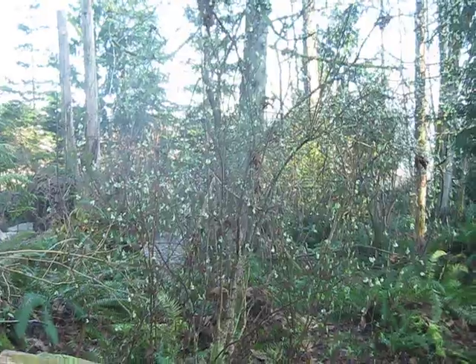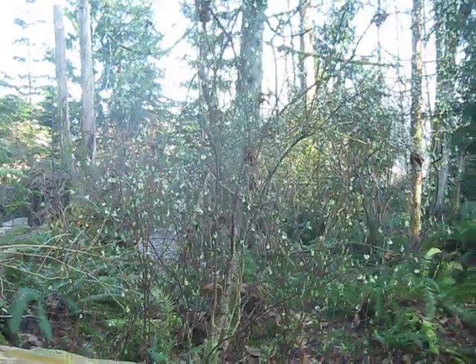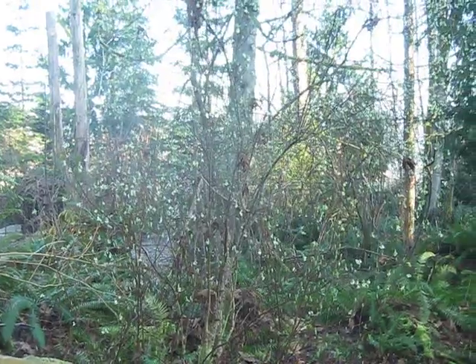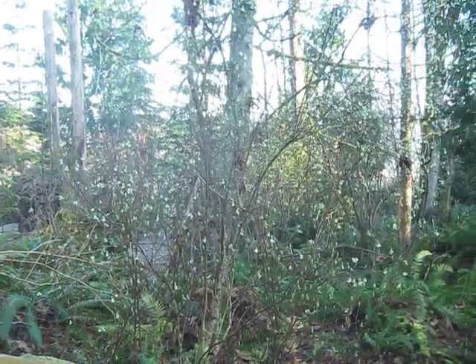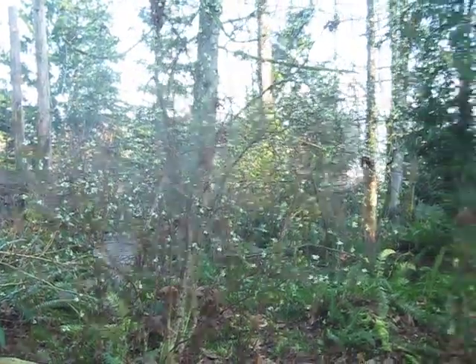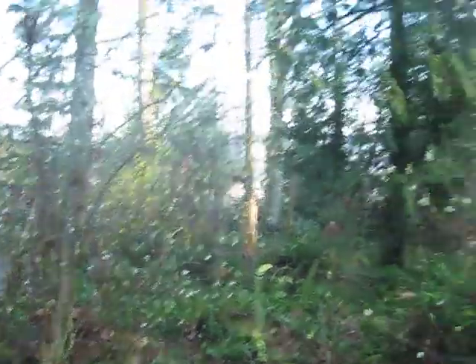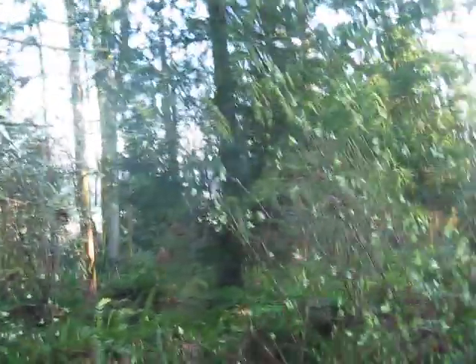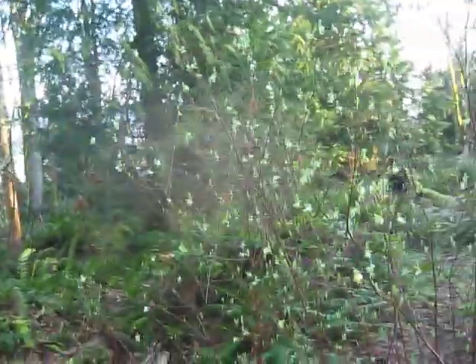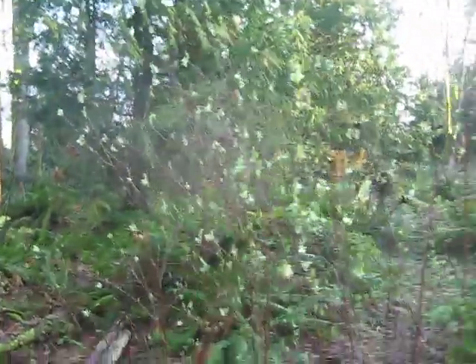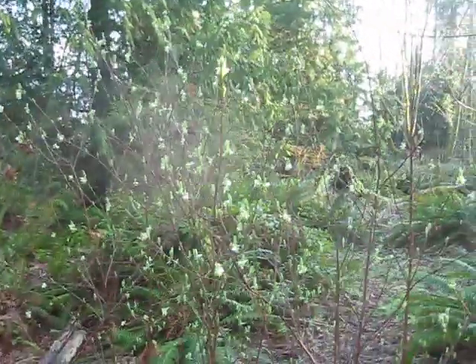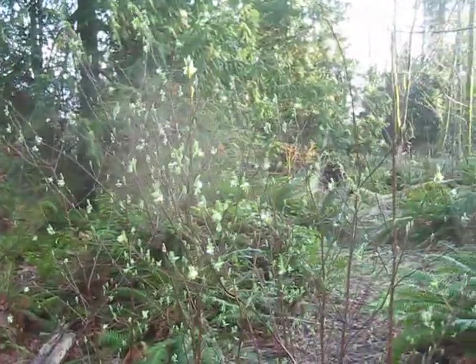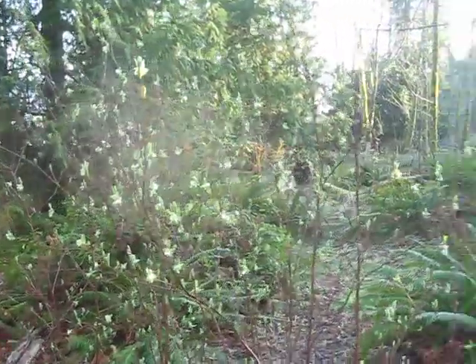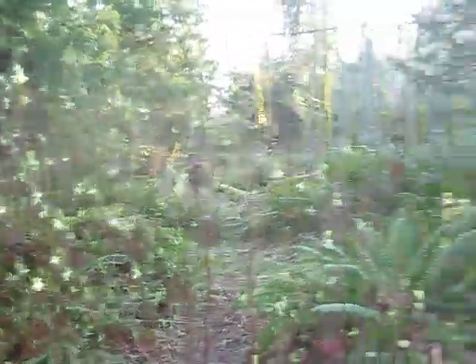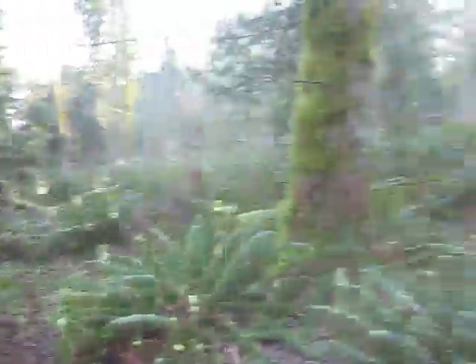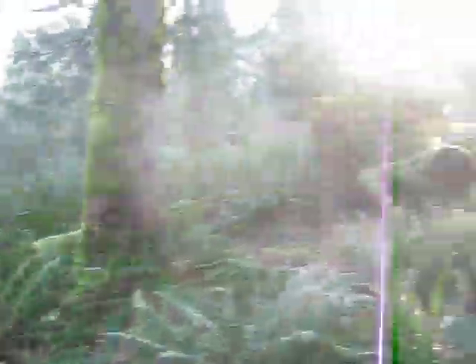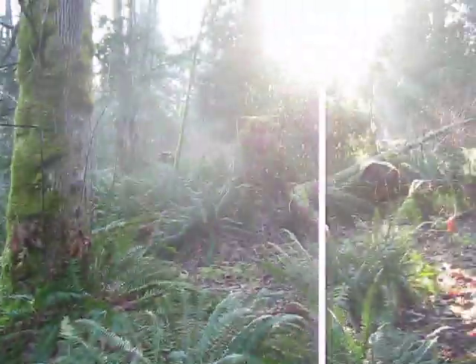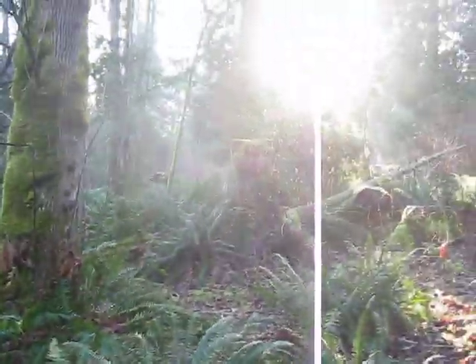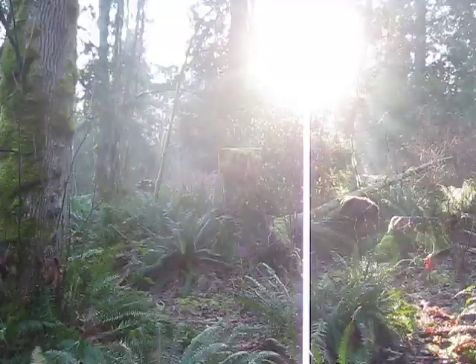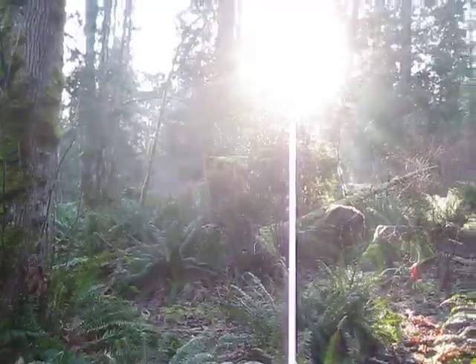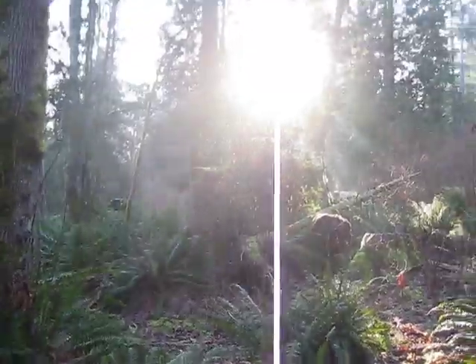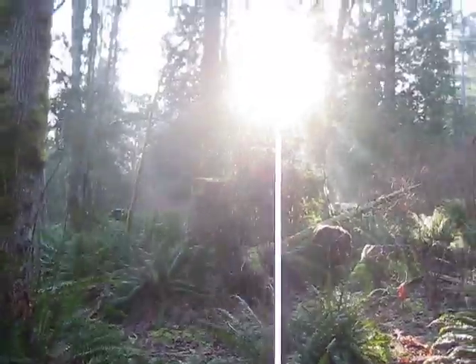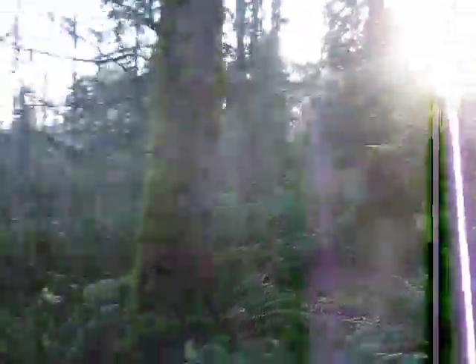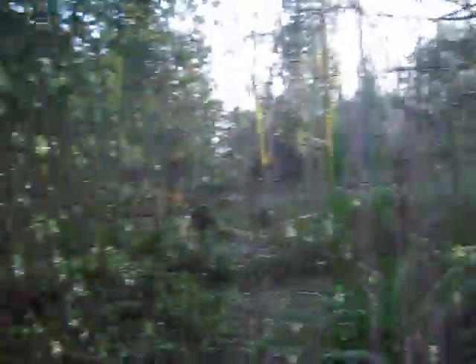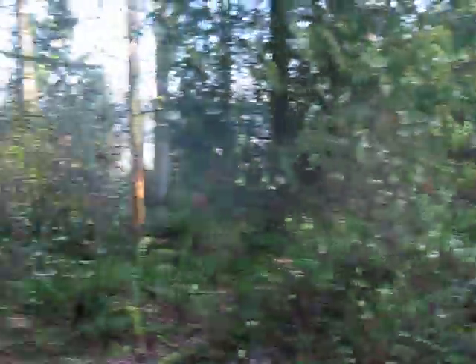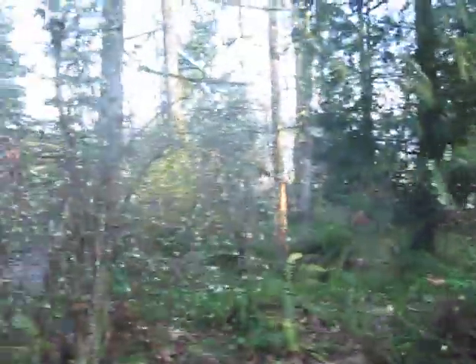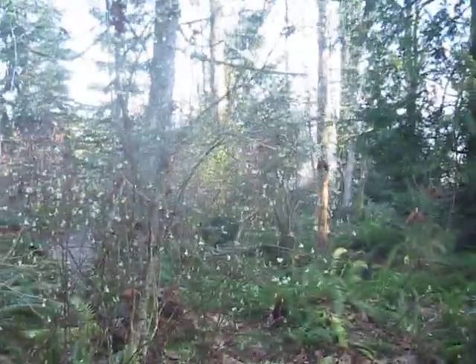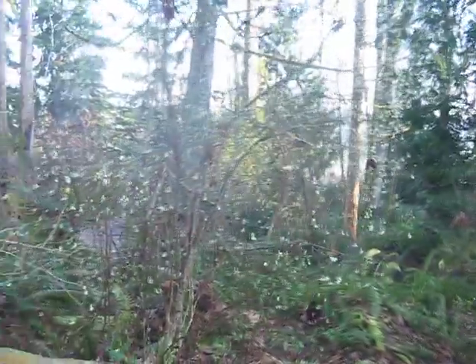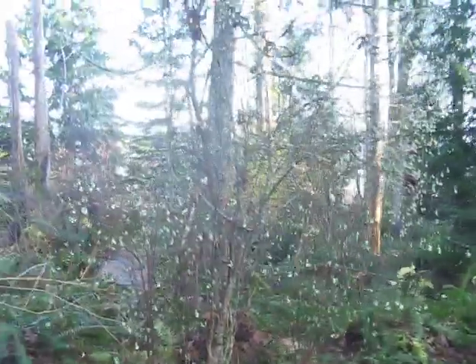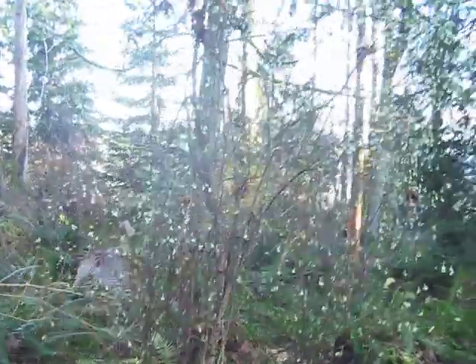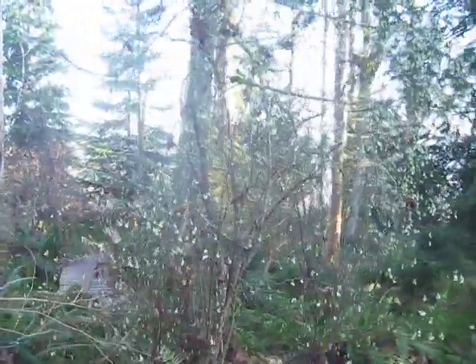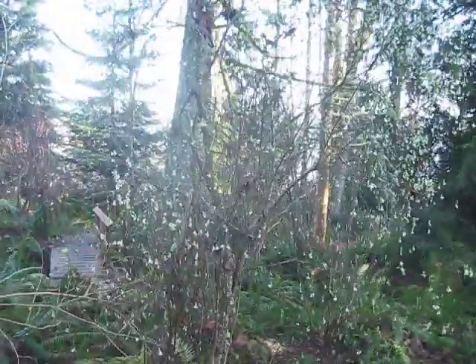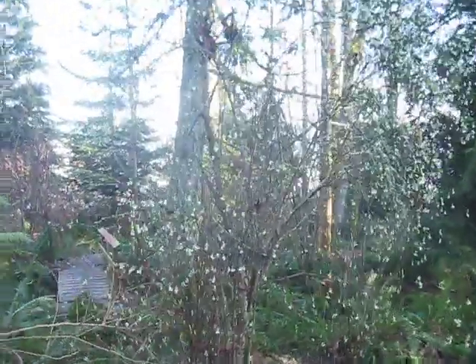It's February 22nd, 2010. I'm here at Mowitz Park on Salt Spring Island in the forest. It's a 55-acre park, and I can see some of the wild plants are starting to bloom now.